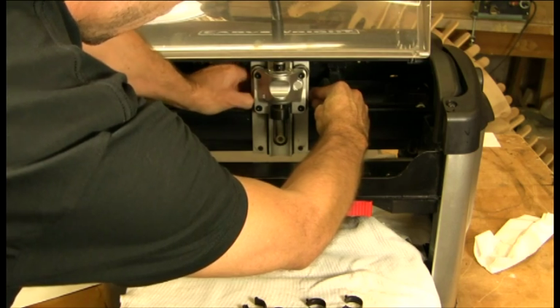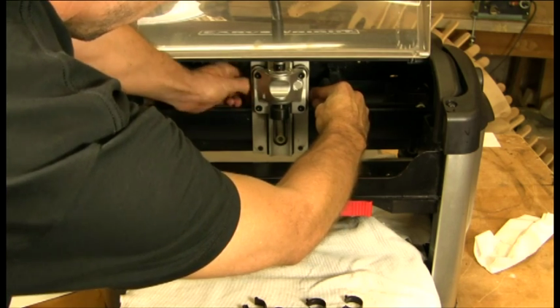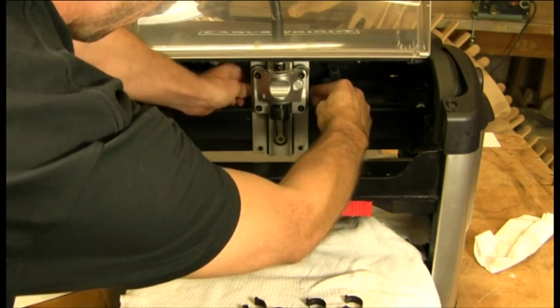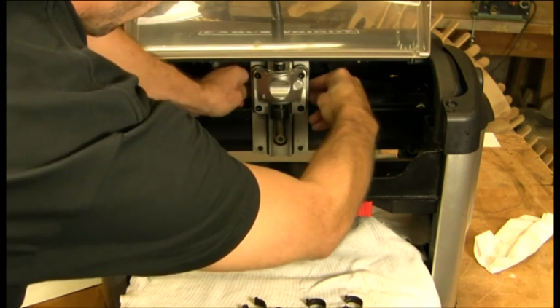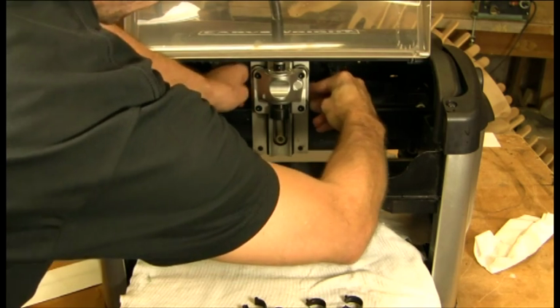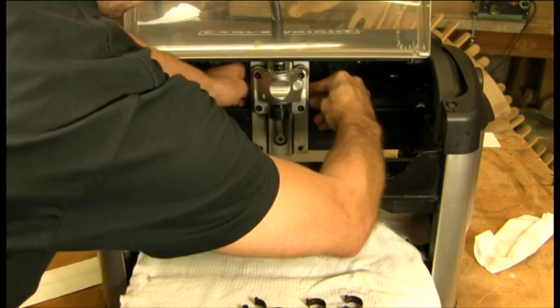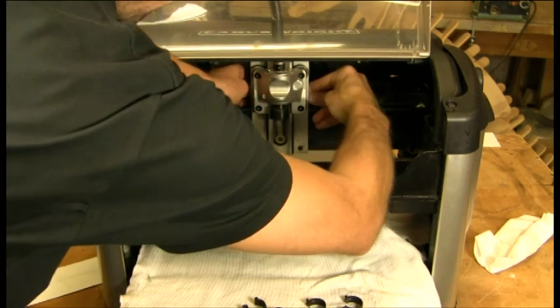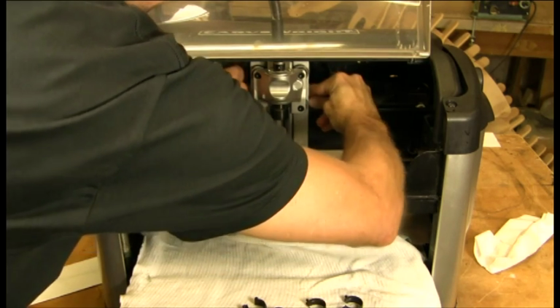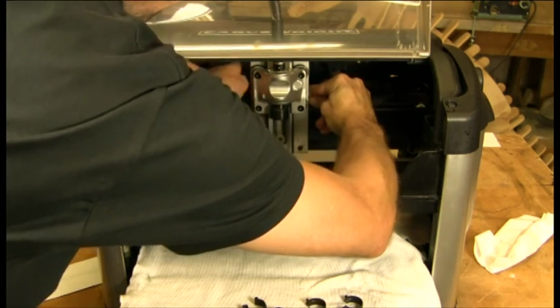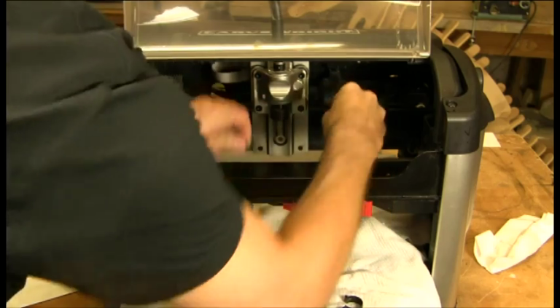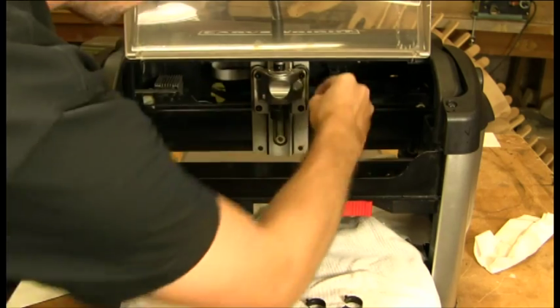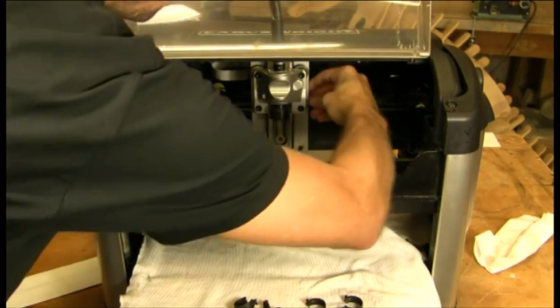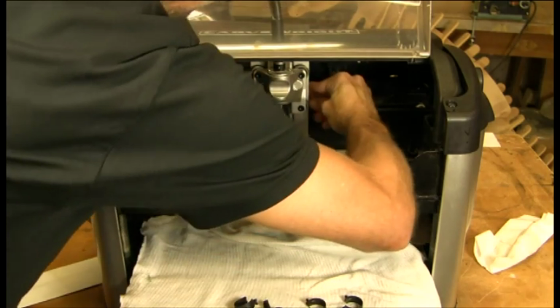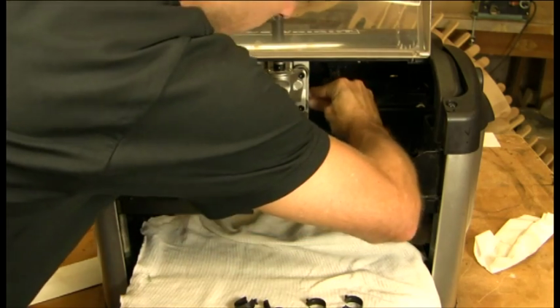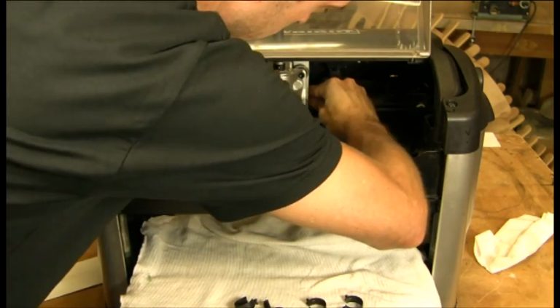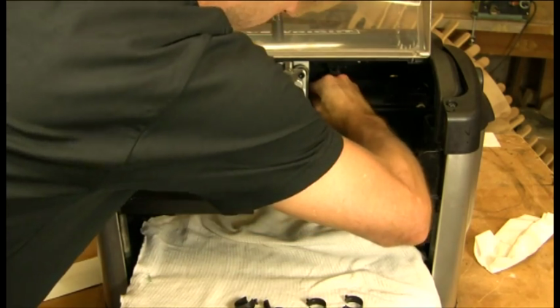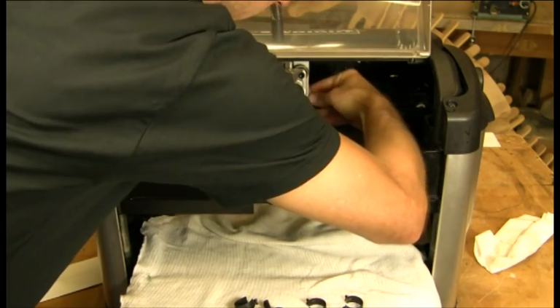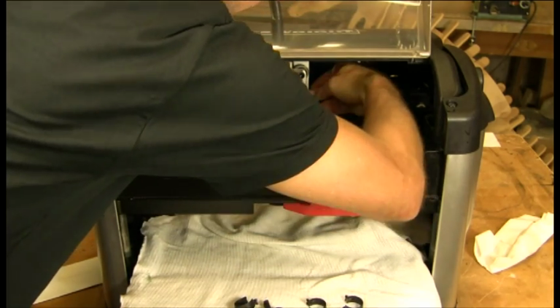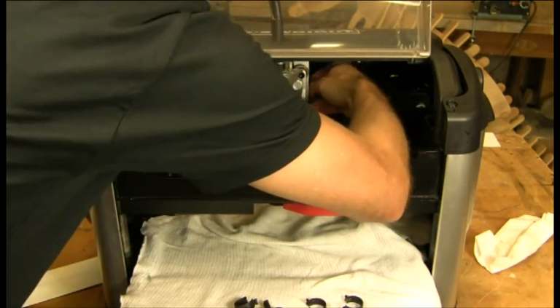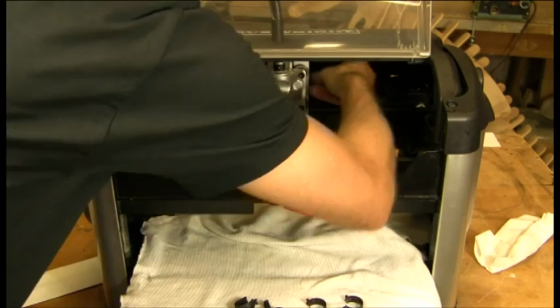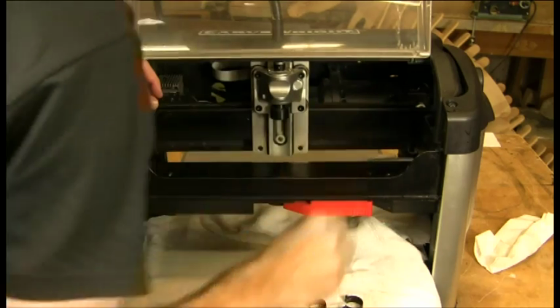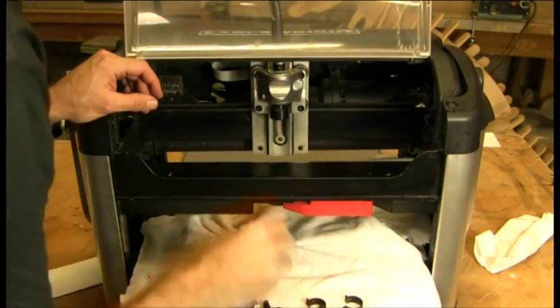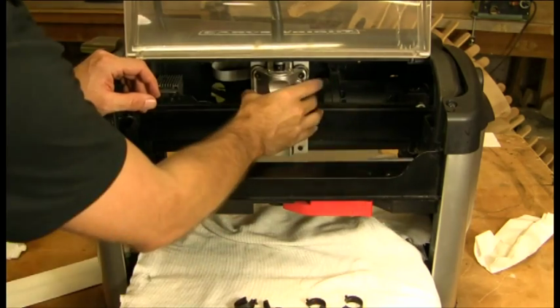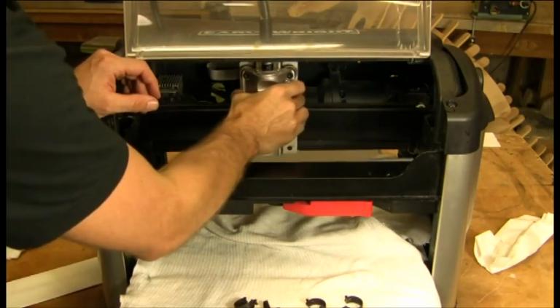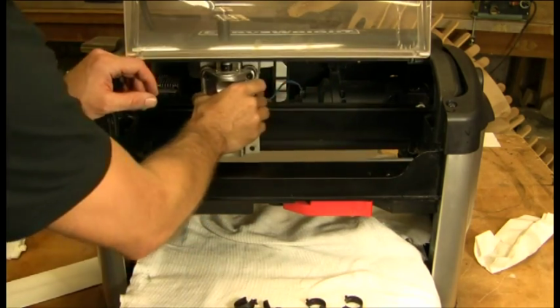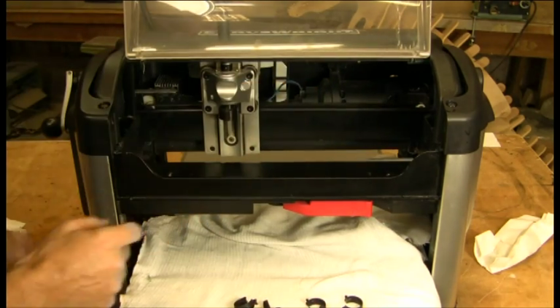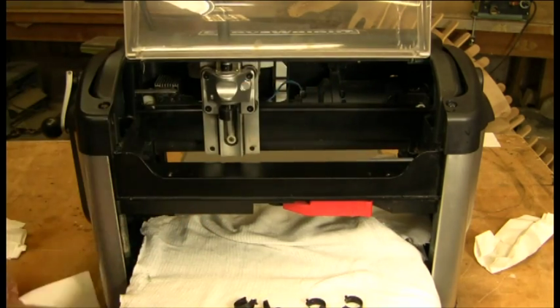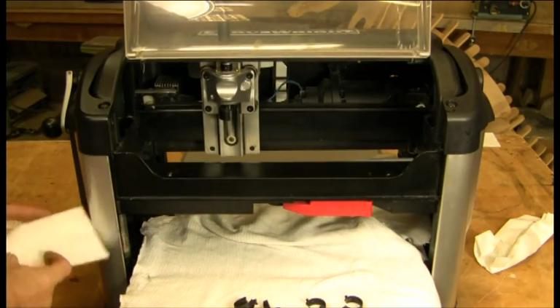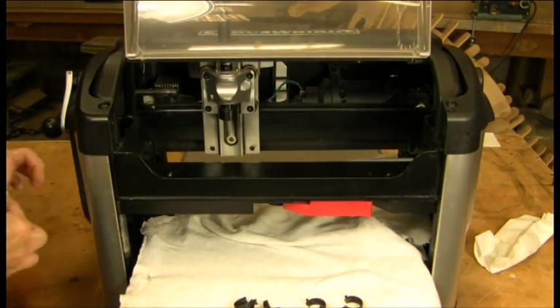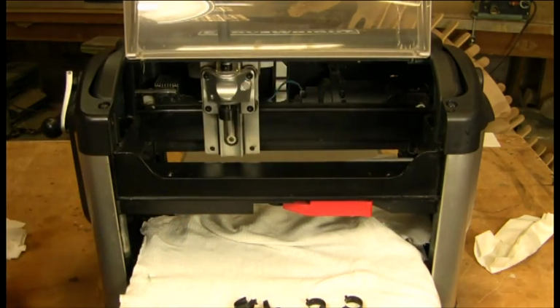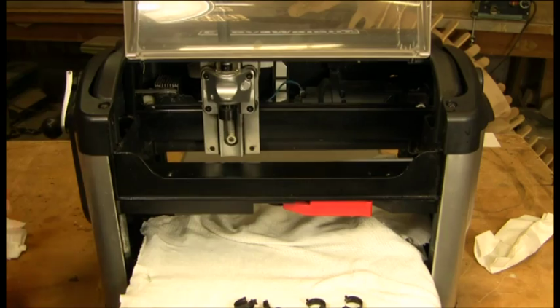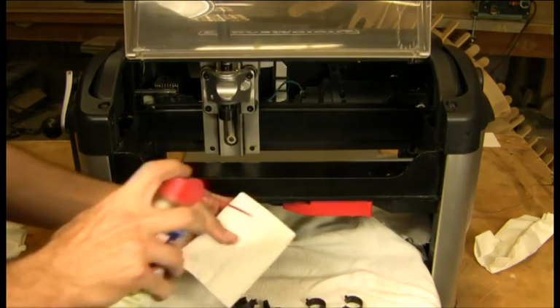The two on the top of the Y are a little more tricky — you've got to reach in behind and pull them off. Now we've got the wipers off. We're going to go ahead and take our WD-40 and a paper towel.